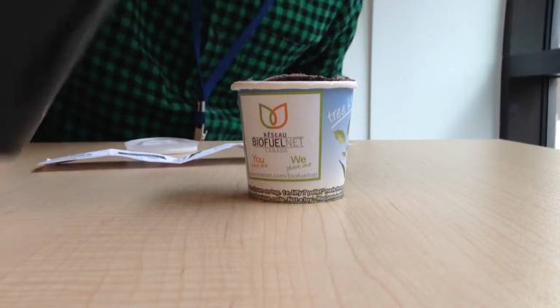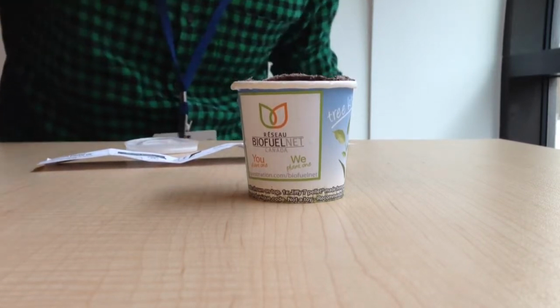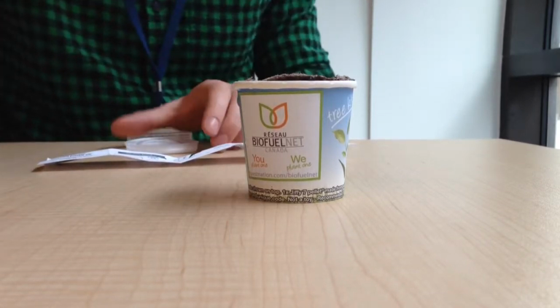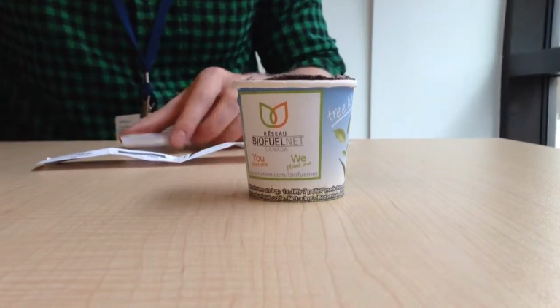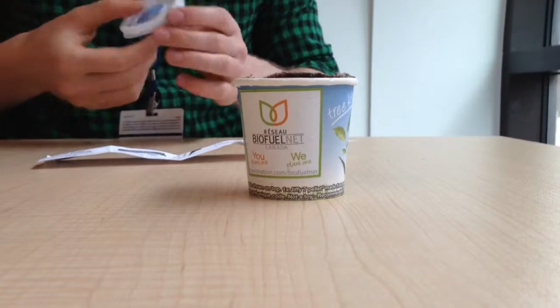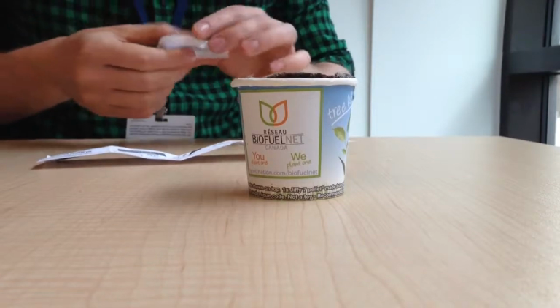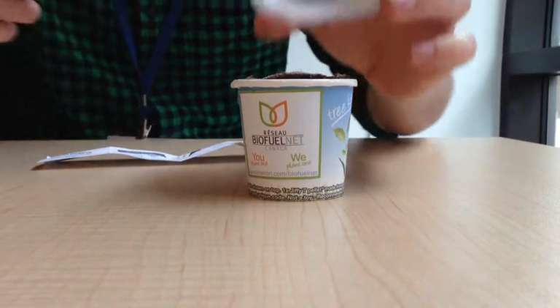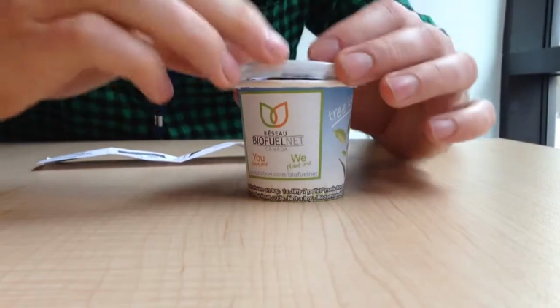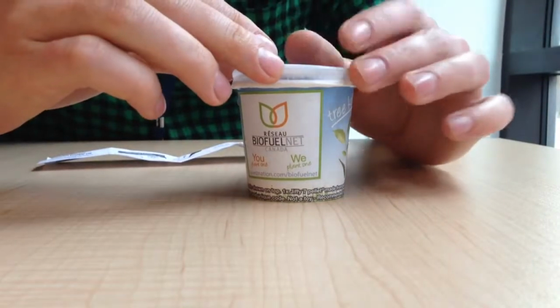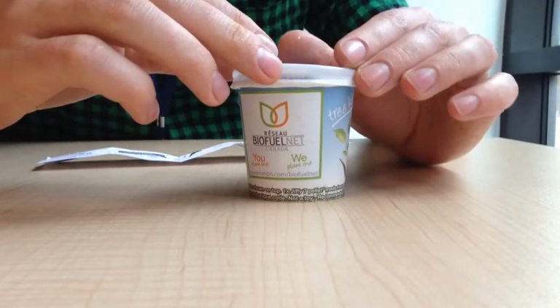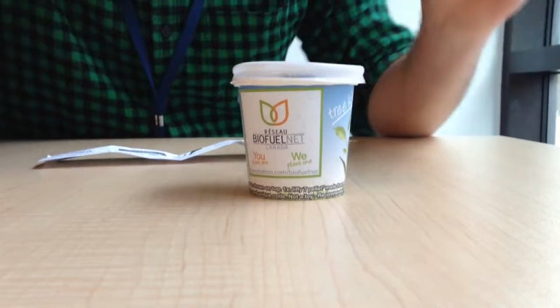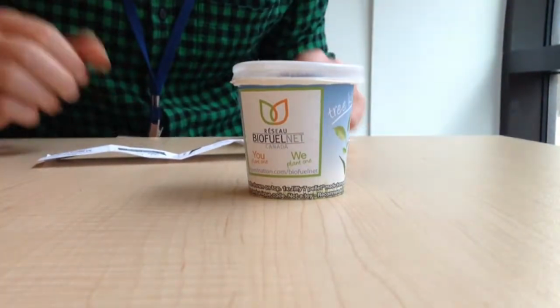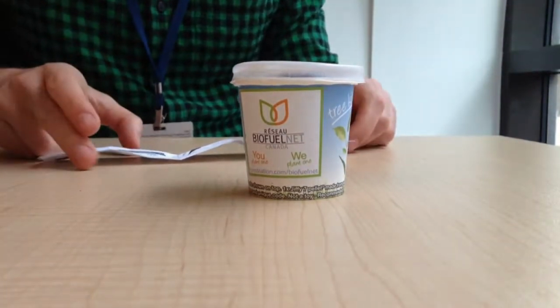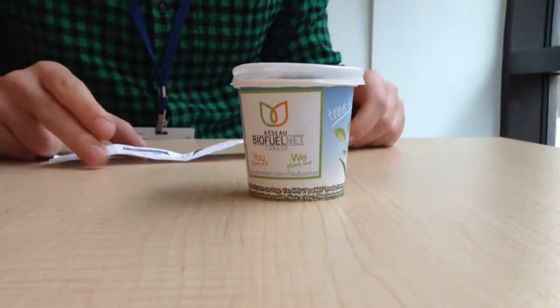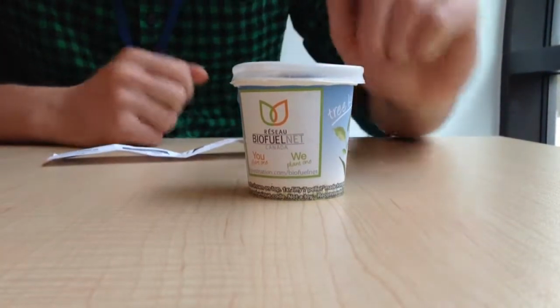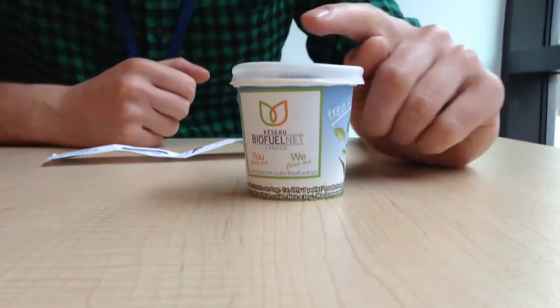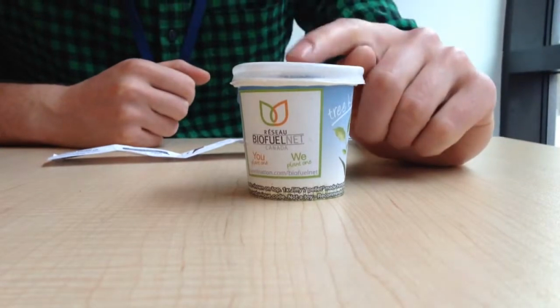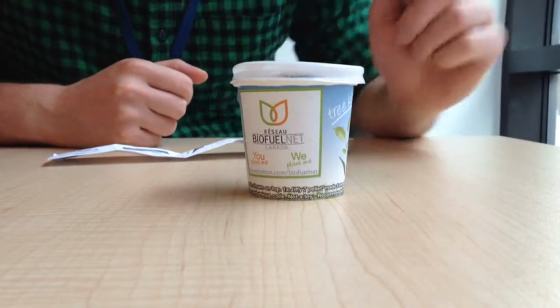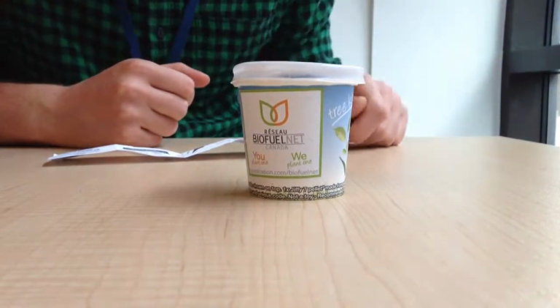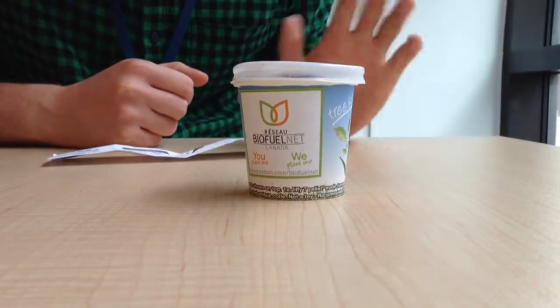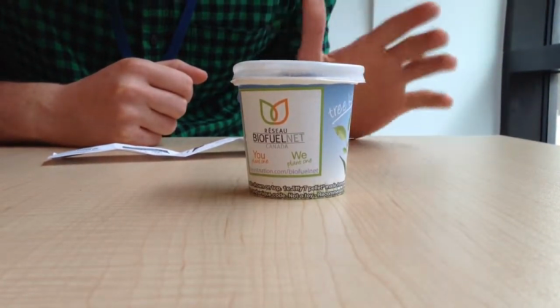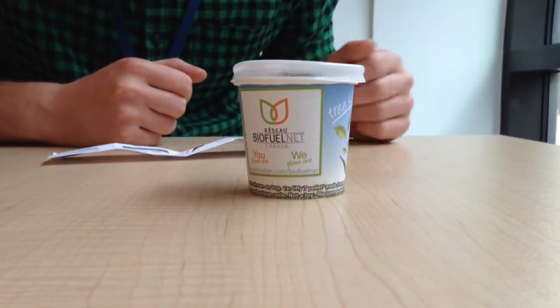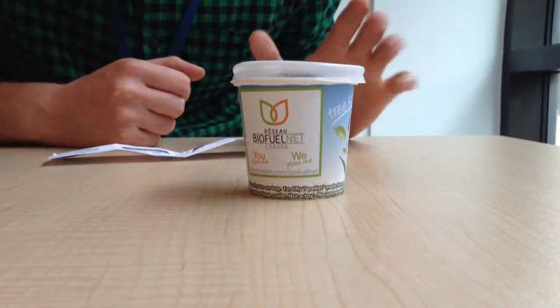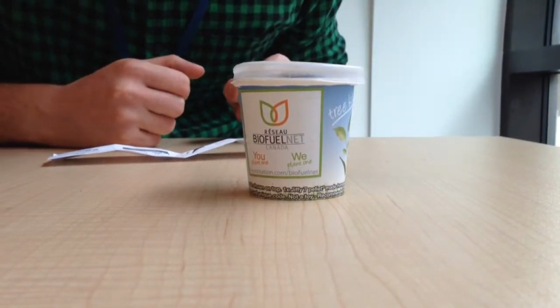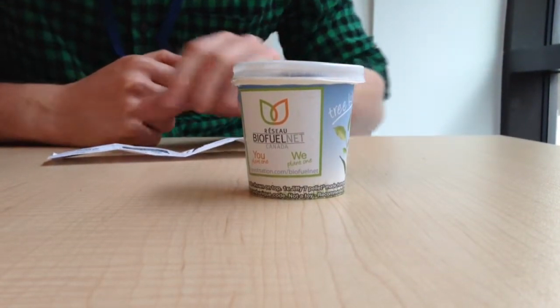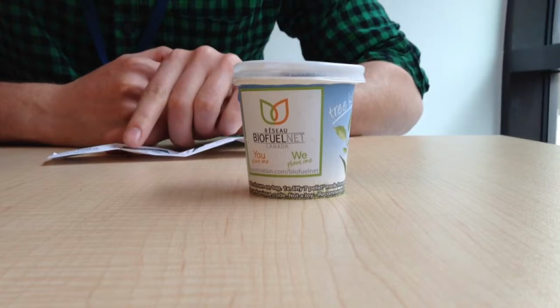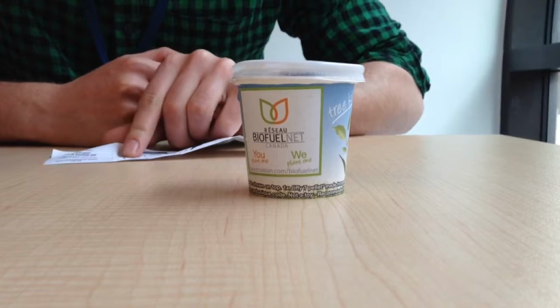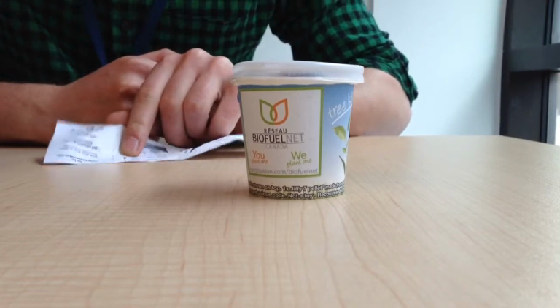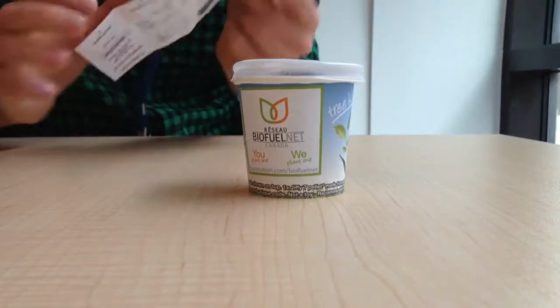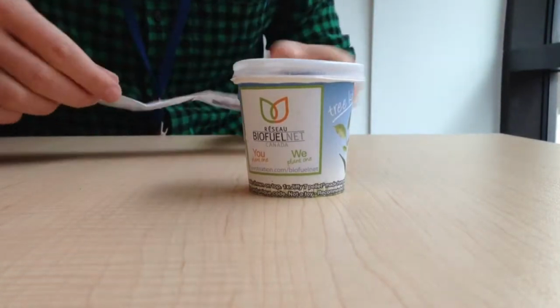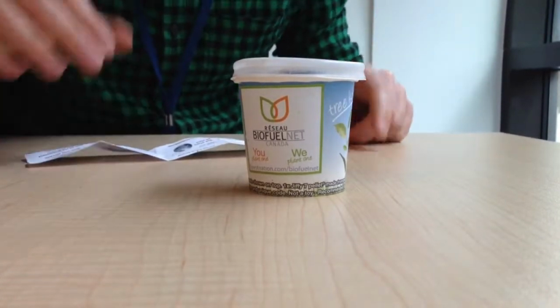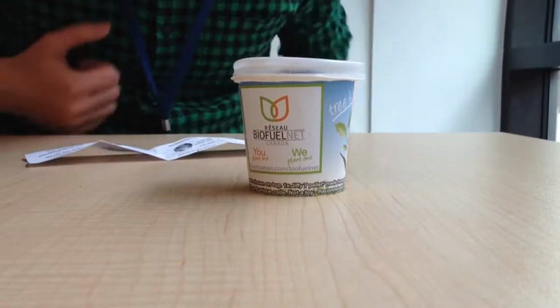Once that's done, you're going to cover it with the lid that it comes with. You're going to keep it closed until it sprouts — that takes about two weeks — and you're going to want to make sure that it's in a warm environment of about 20 degrees Celsius.